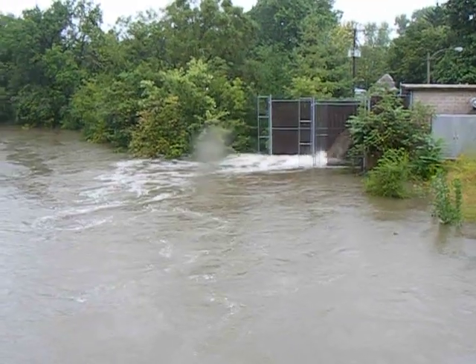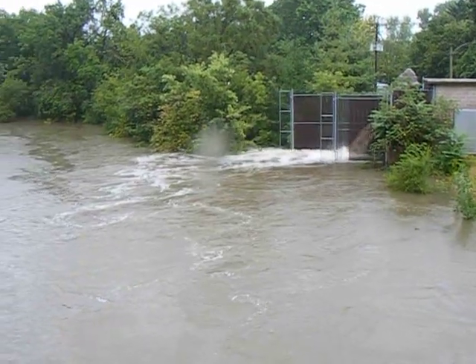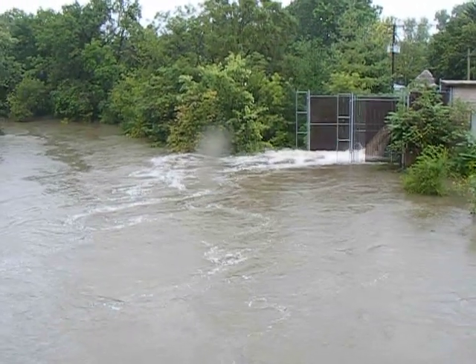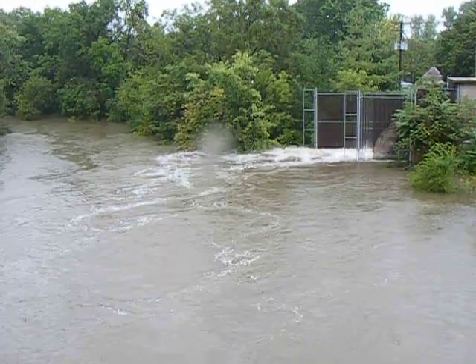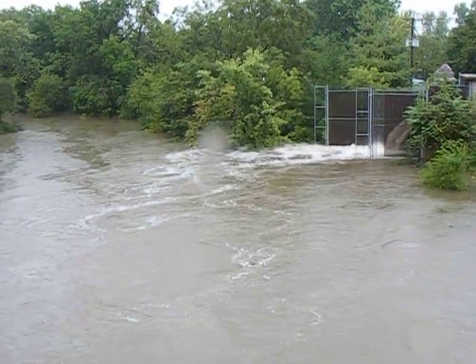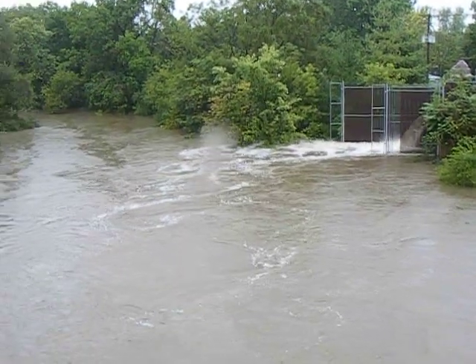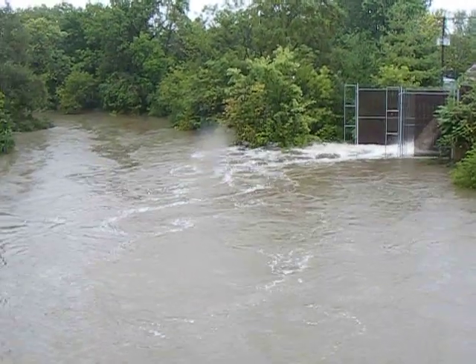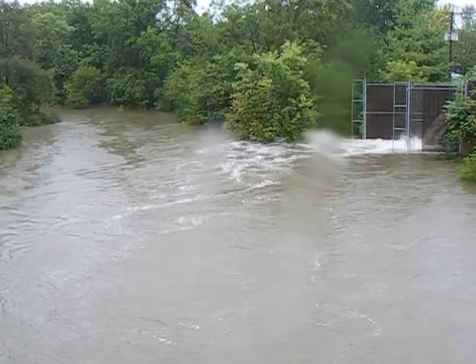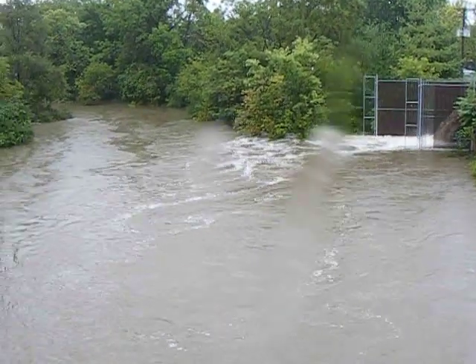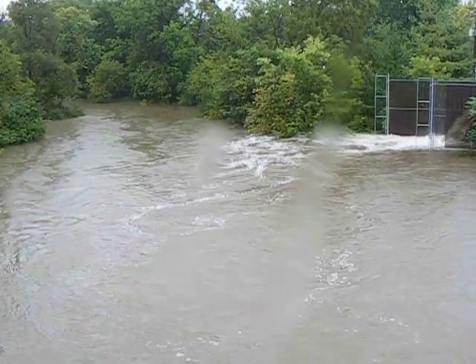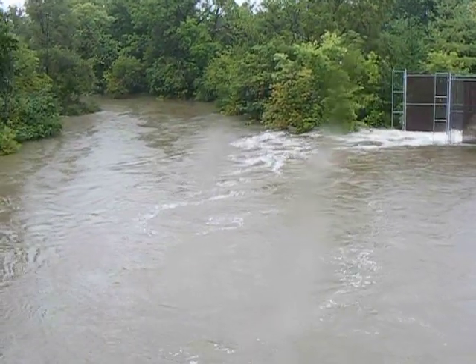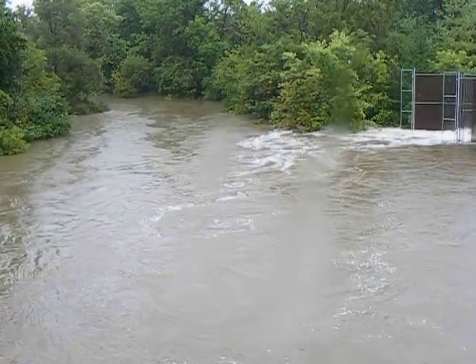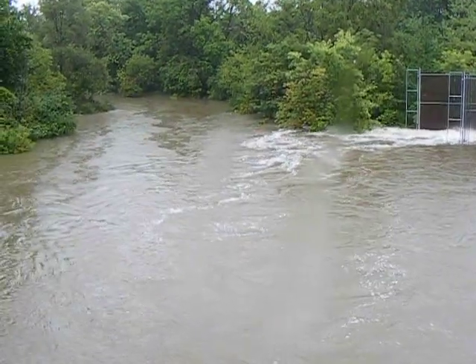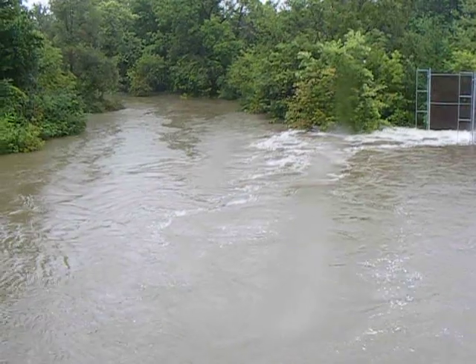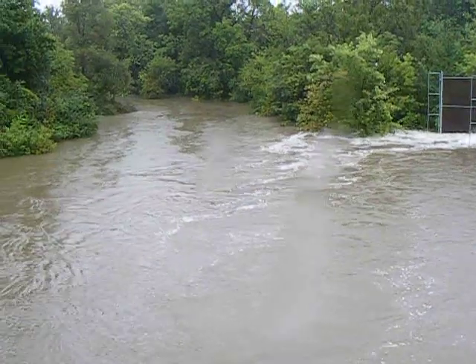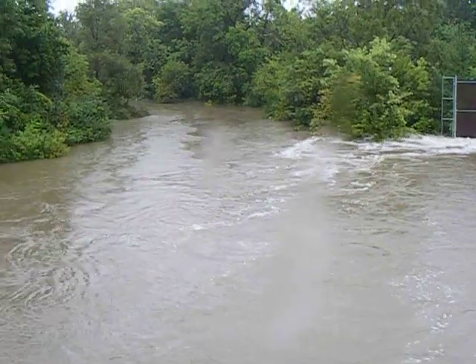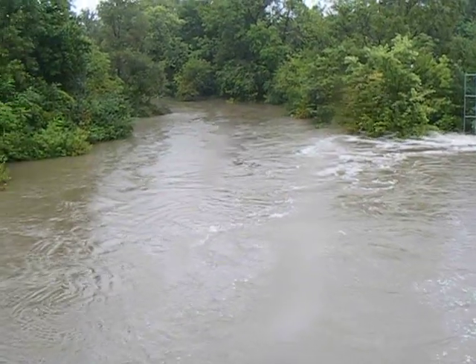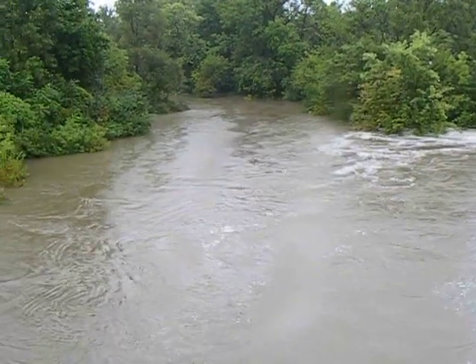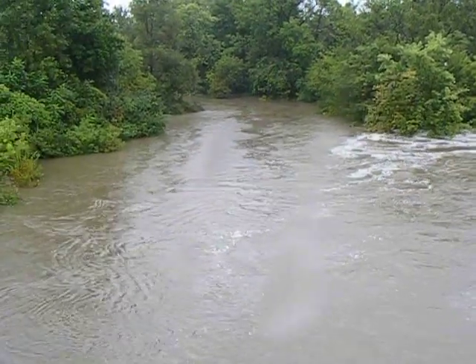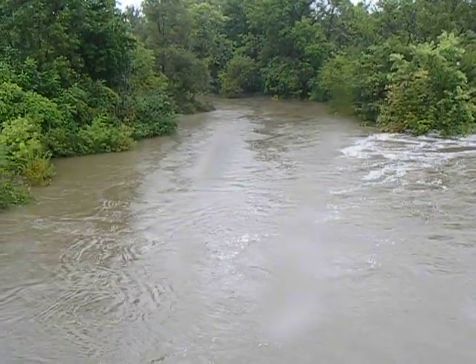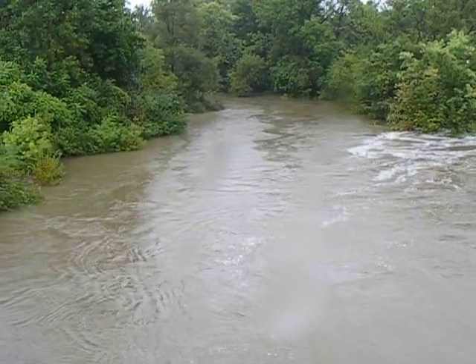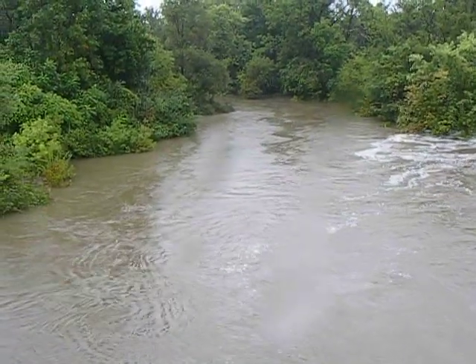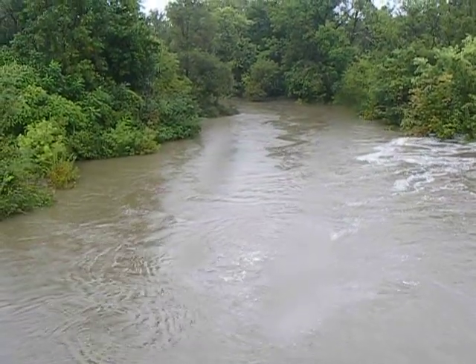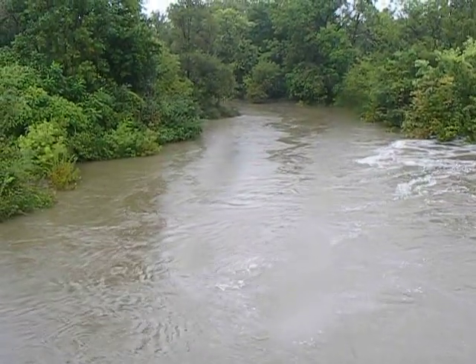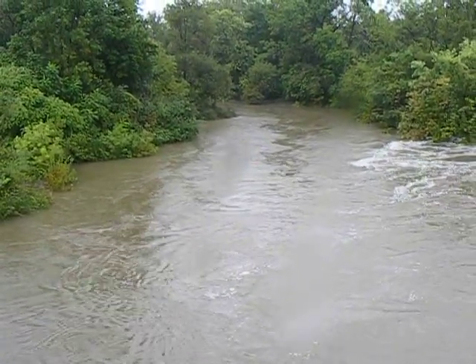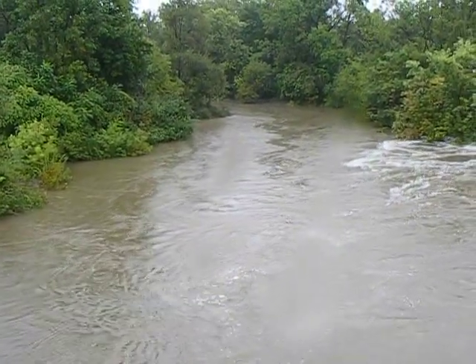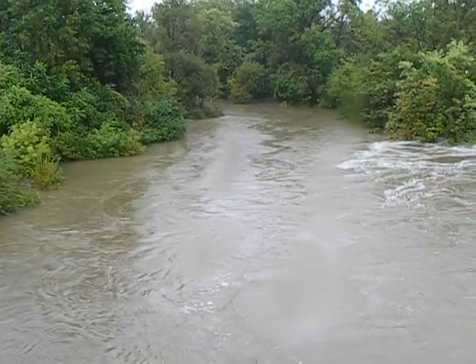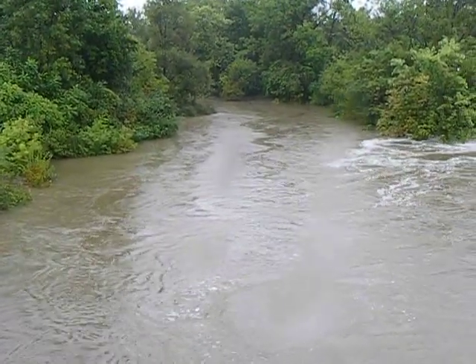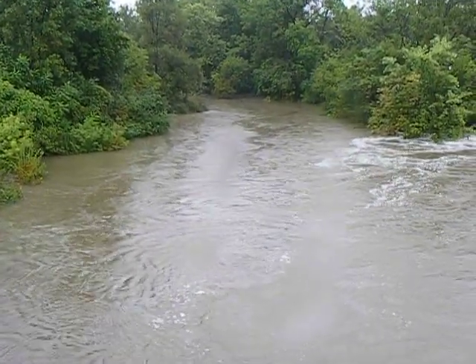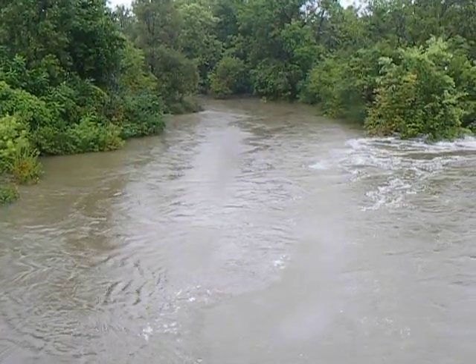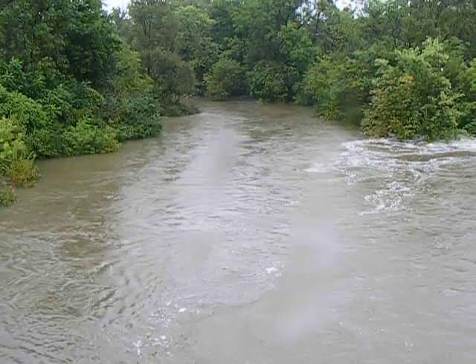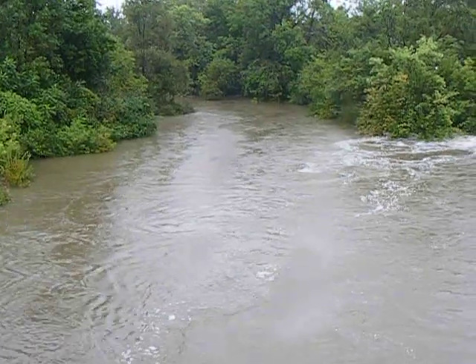This is Salt Creek at the Illinois Prairie Path. Sunday. Had over six inches of rain yesterday, another two to four inches today.